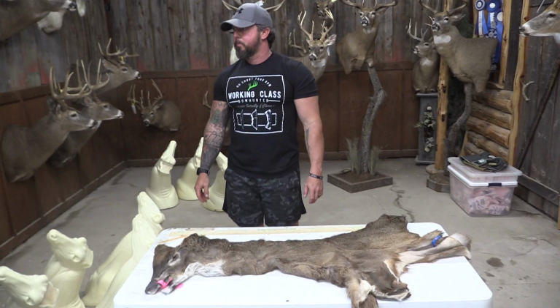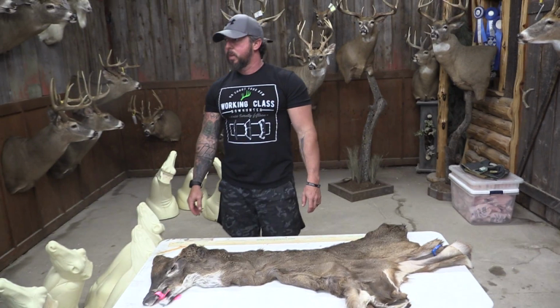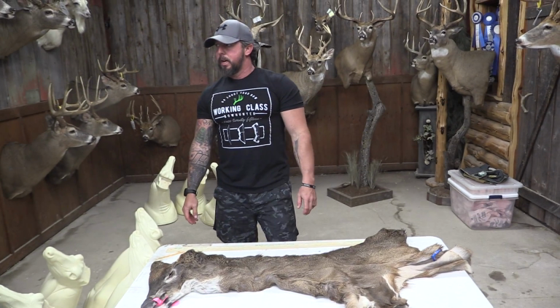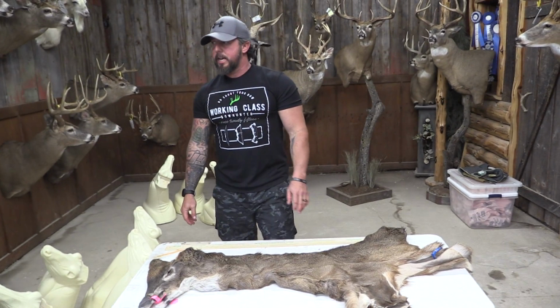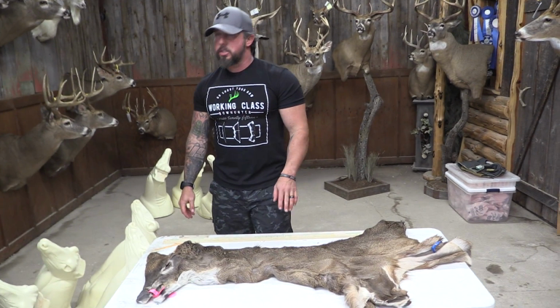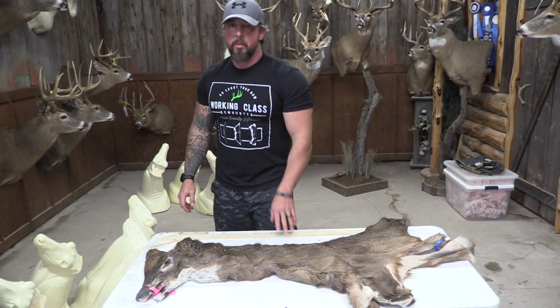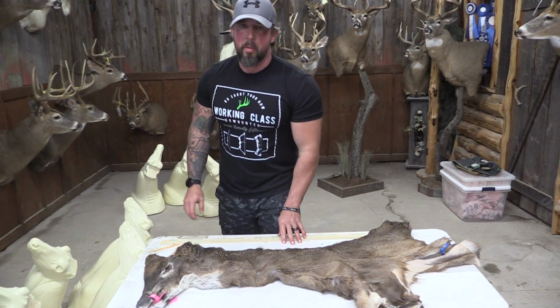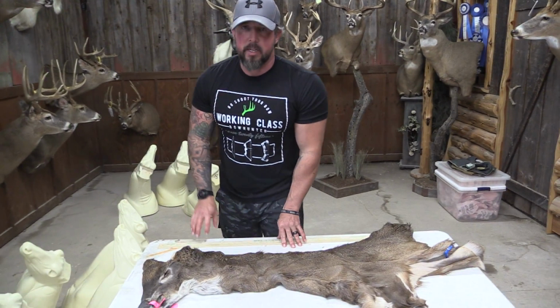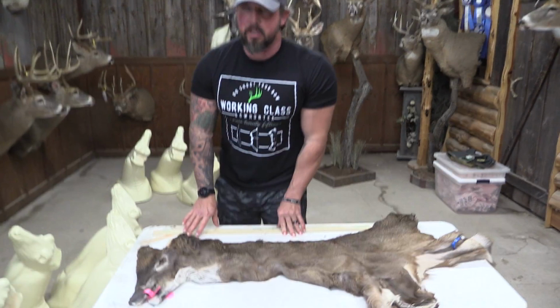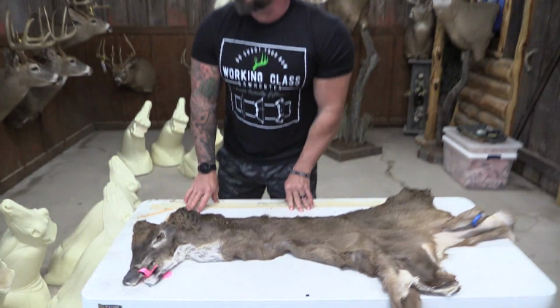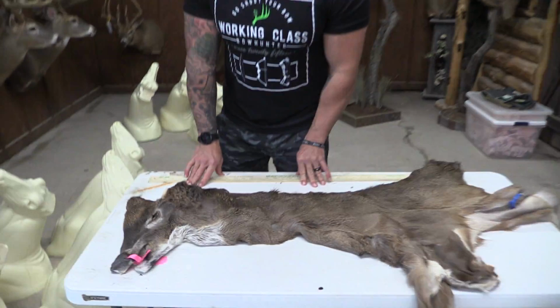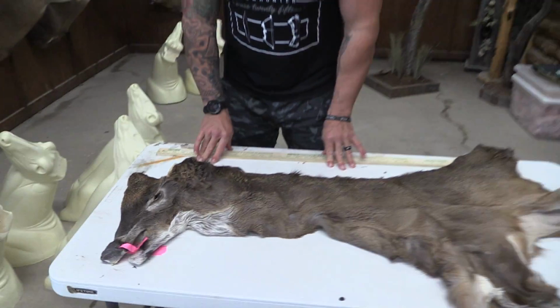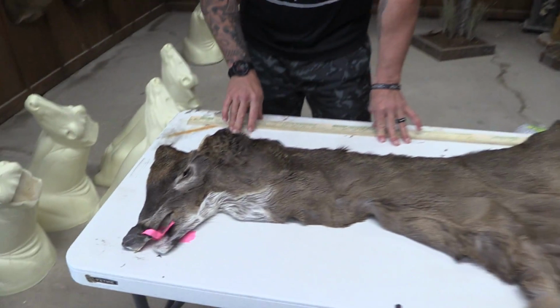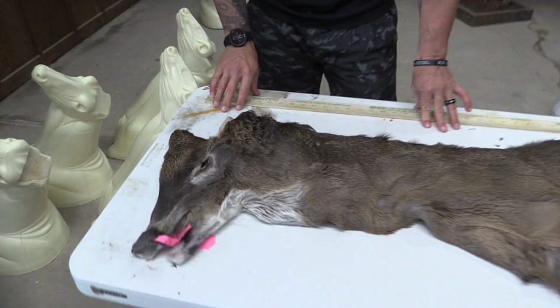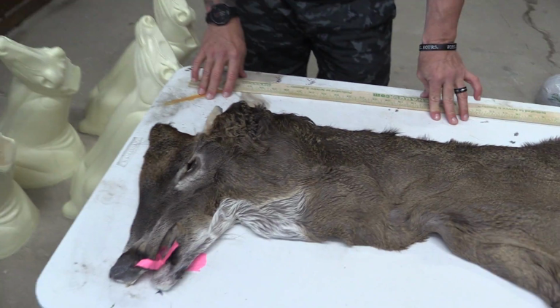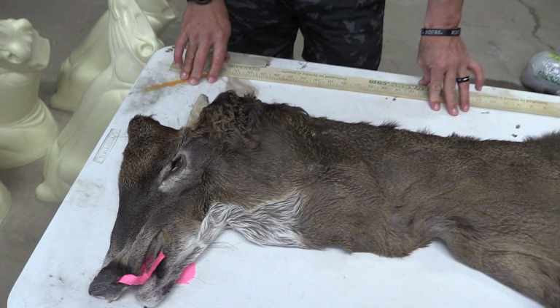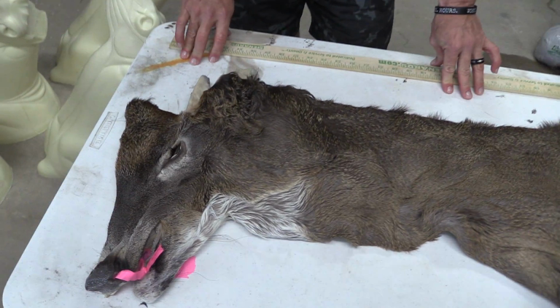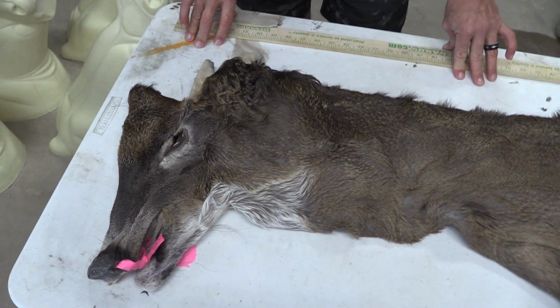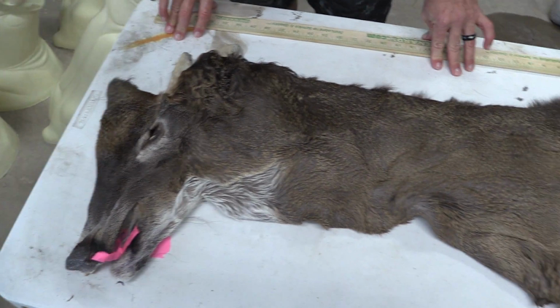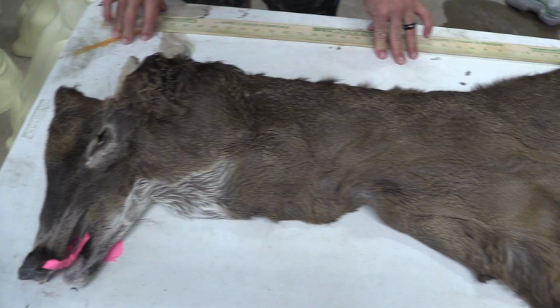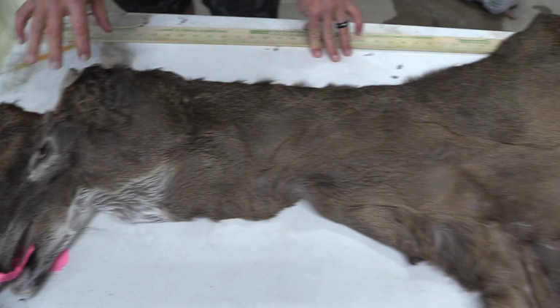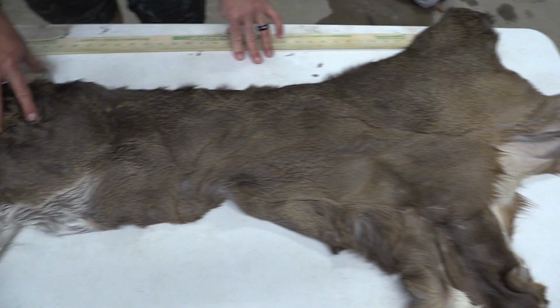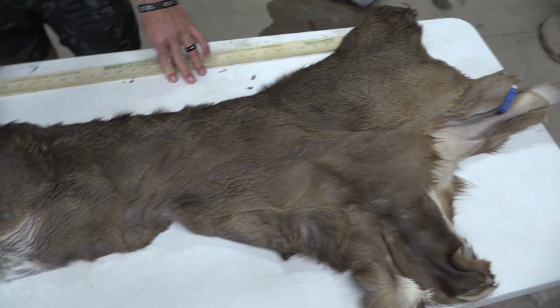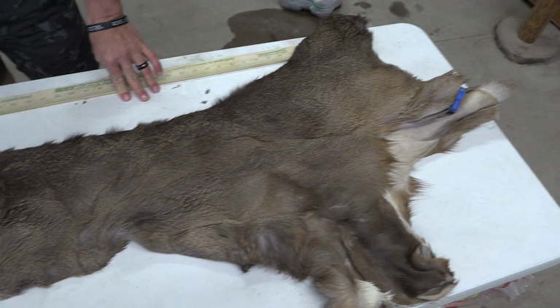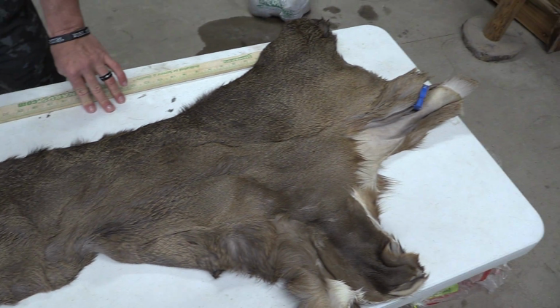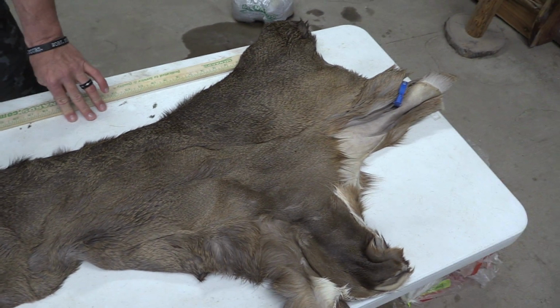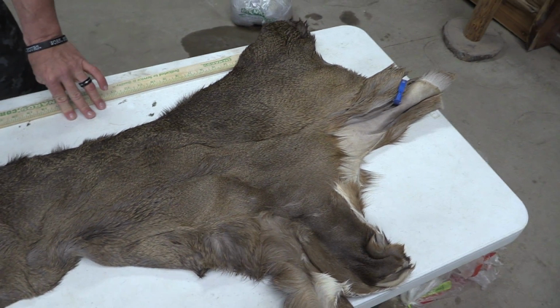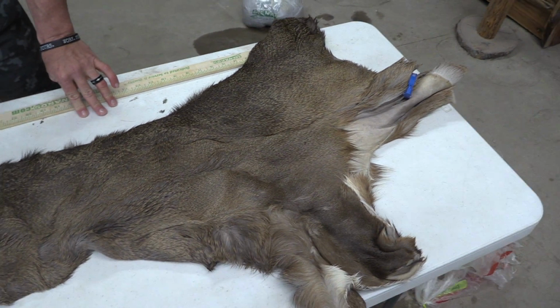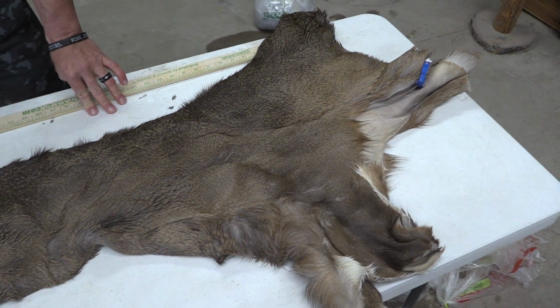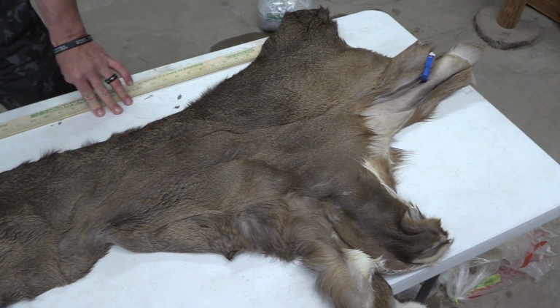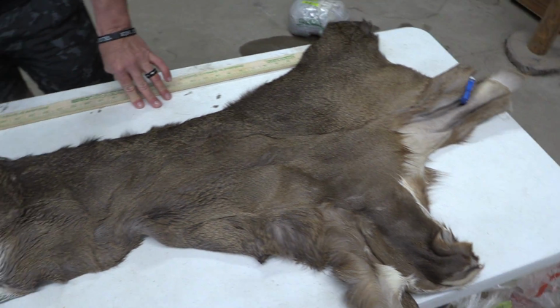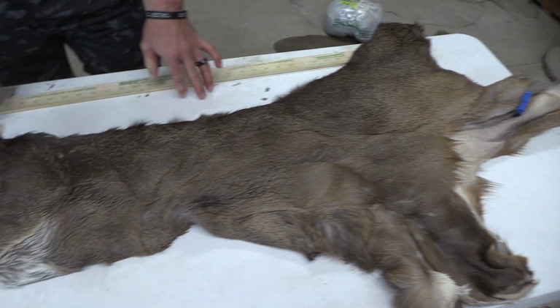Hey guys, this is John with Old Barn Taxidermy. This is going to be tag number 2385. This one is going to measure 7.5 by 22.